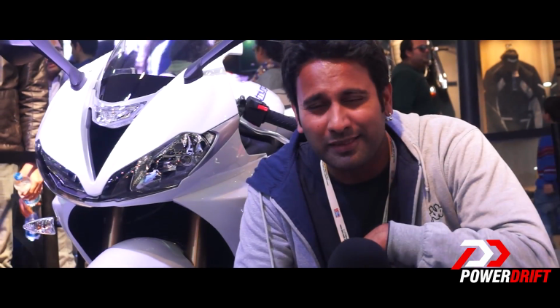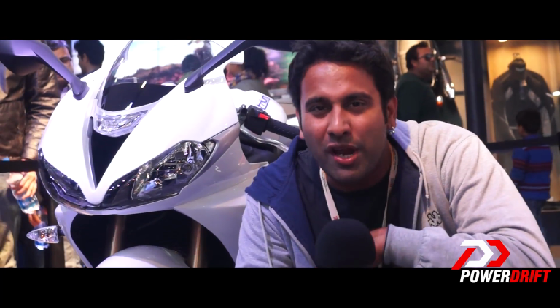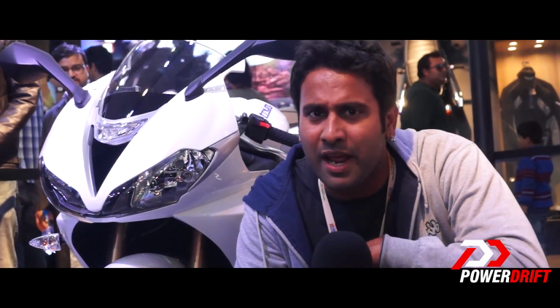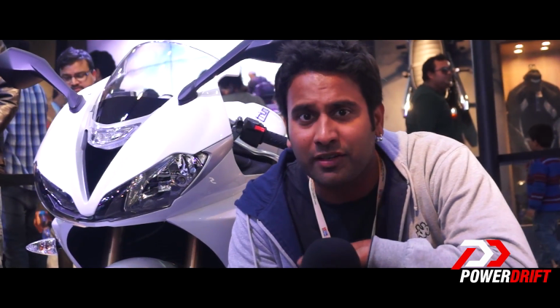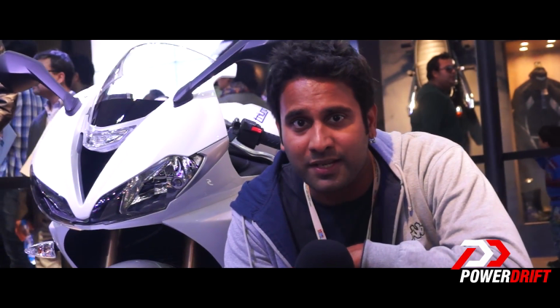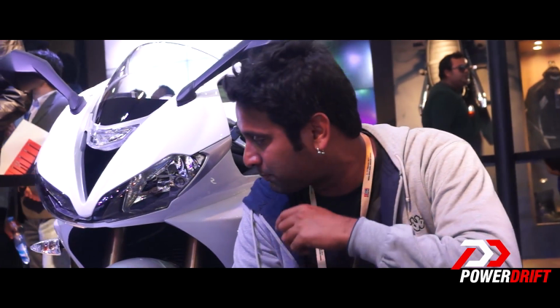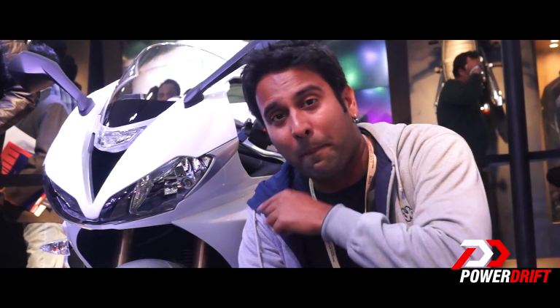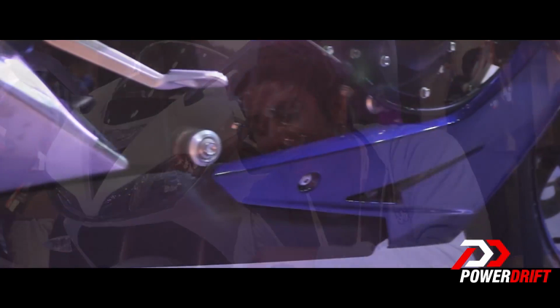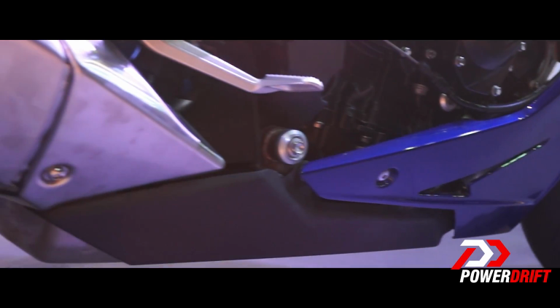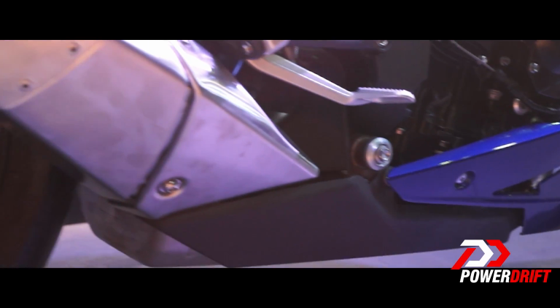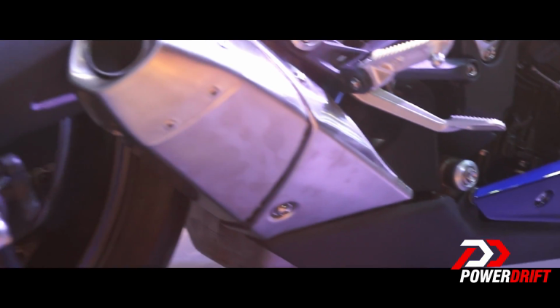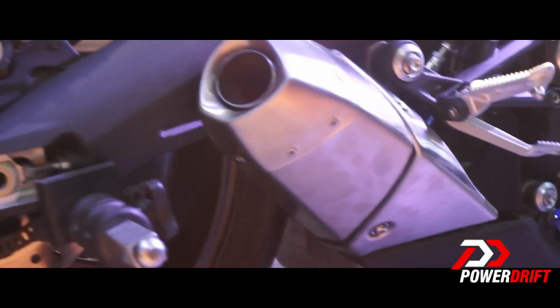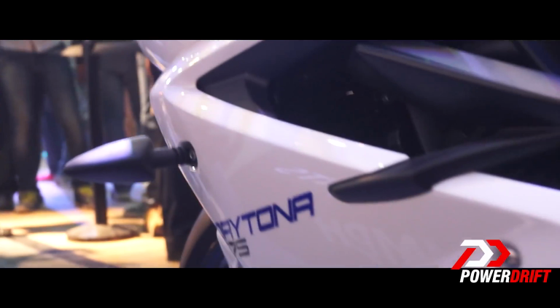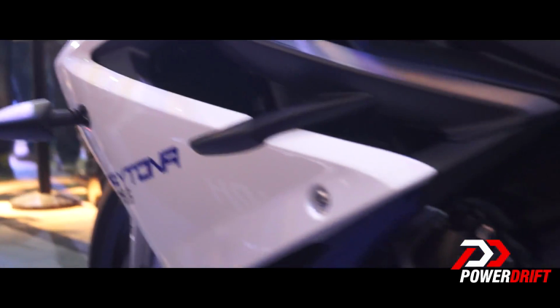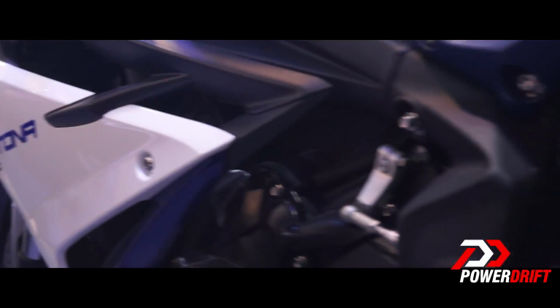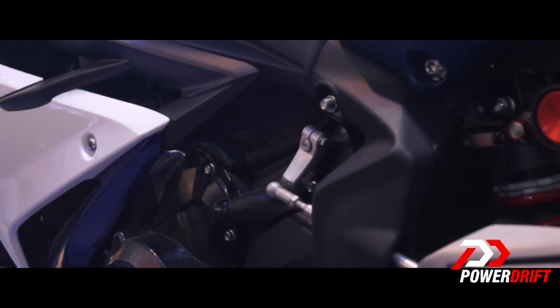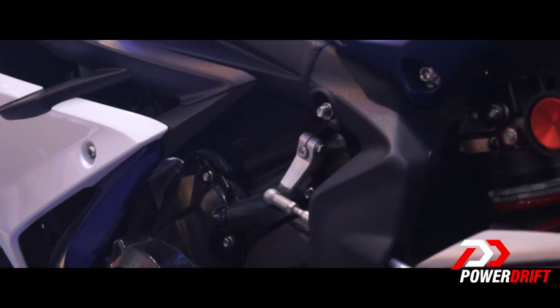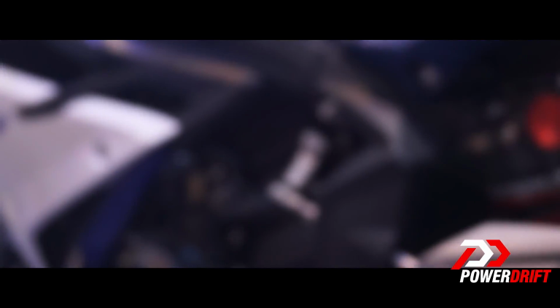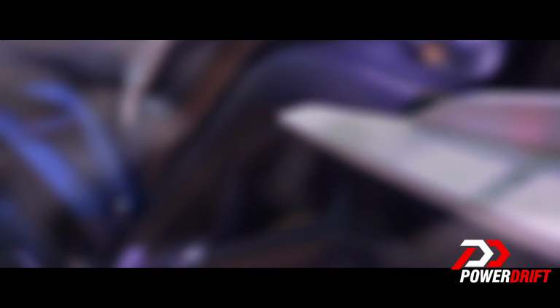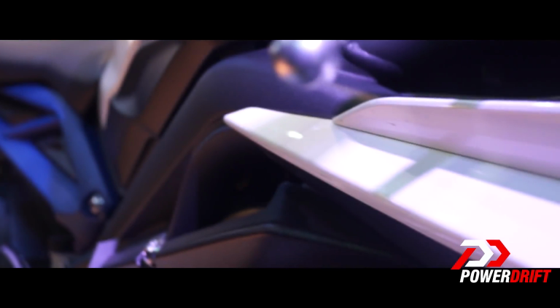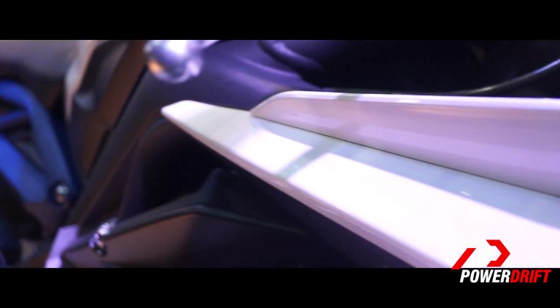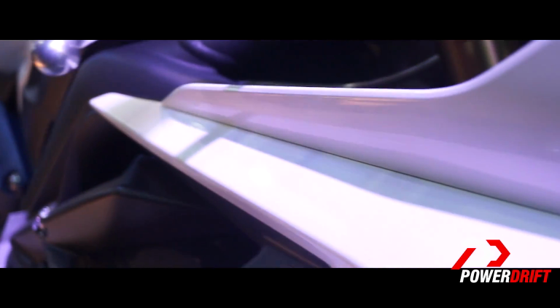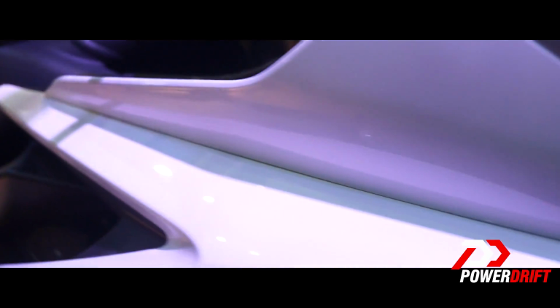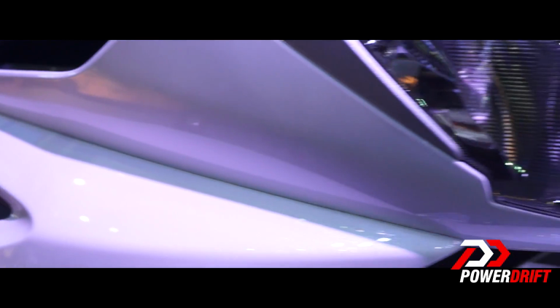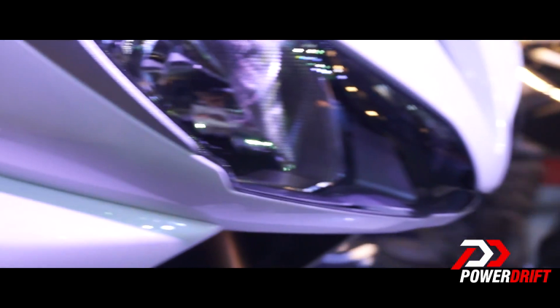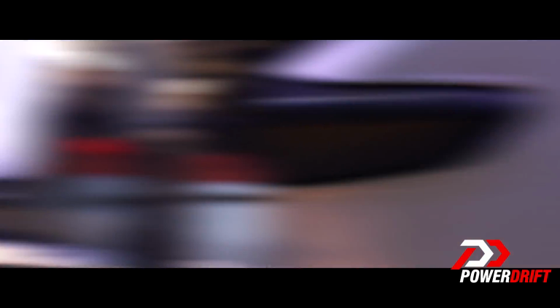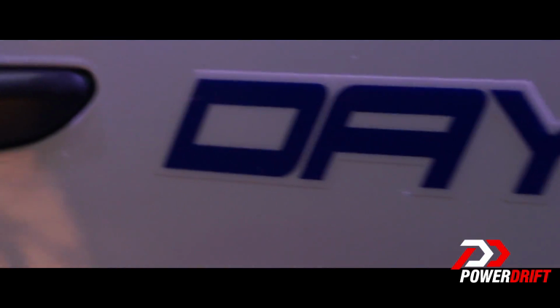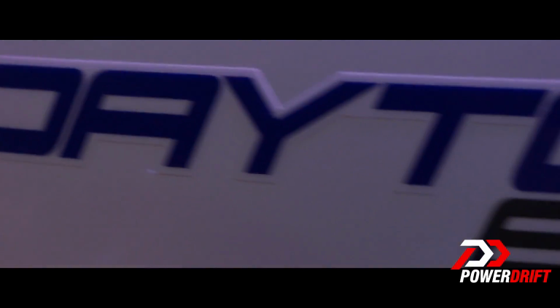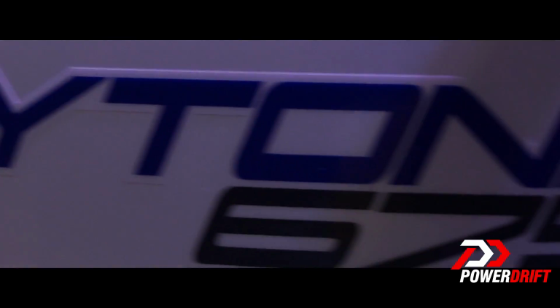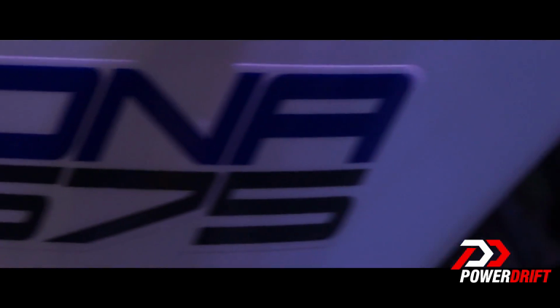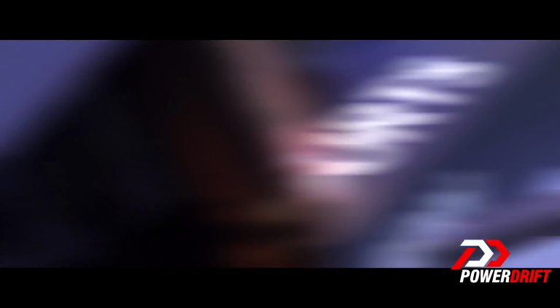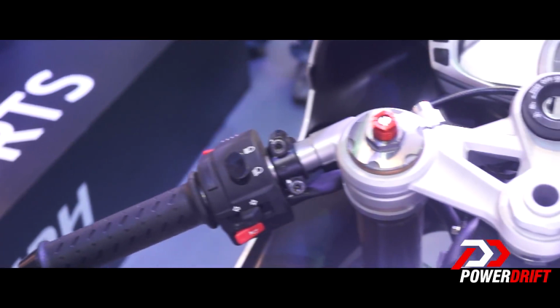That's a really attractive price, especially for a bike as good as this. It's a 675cc, 3-cylinder engine that makes about 120bhp of power and the most torque among all 600cc bikes at 74Nm.